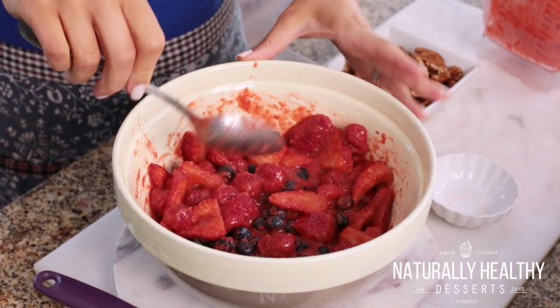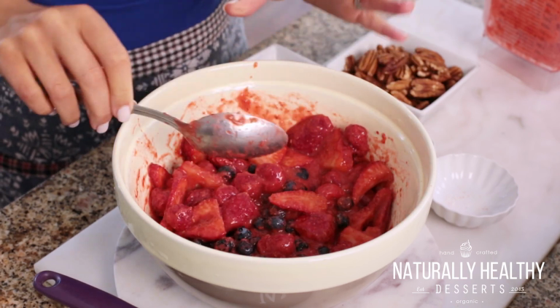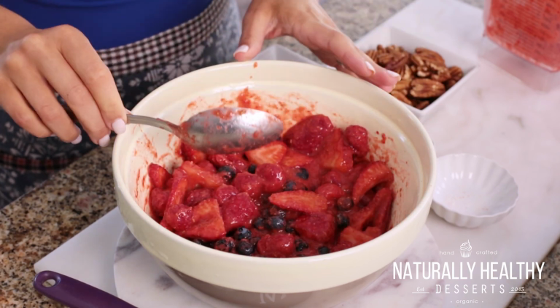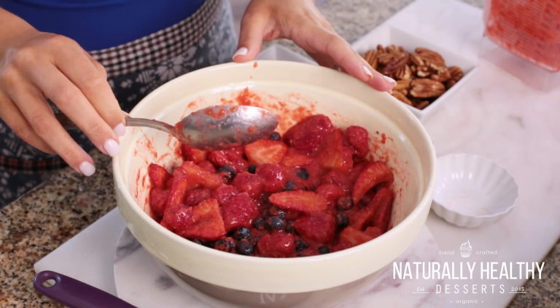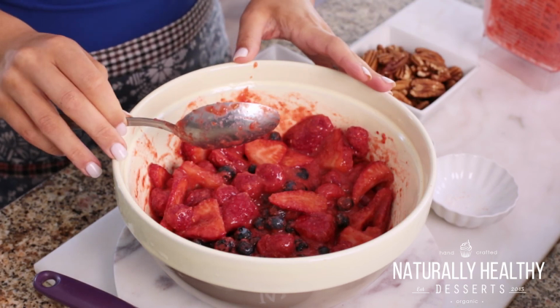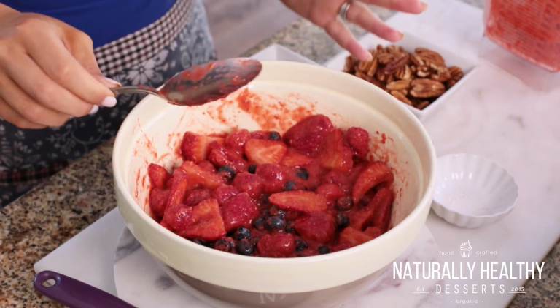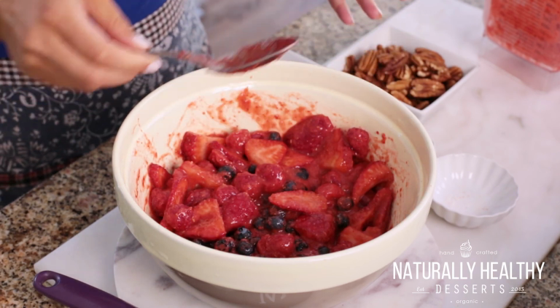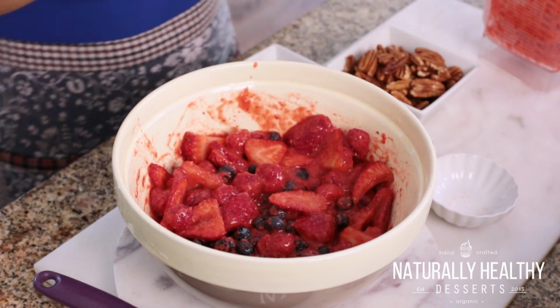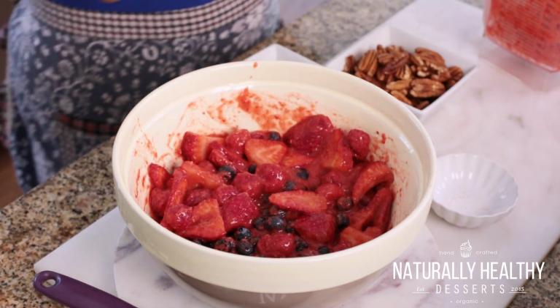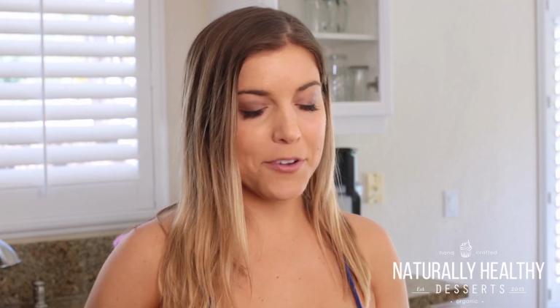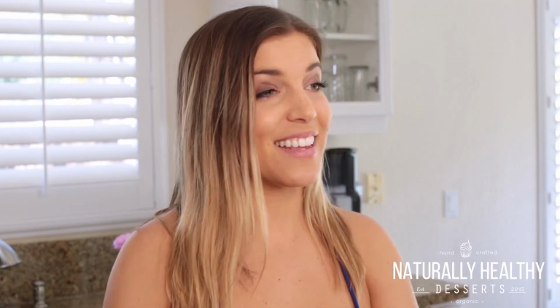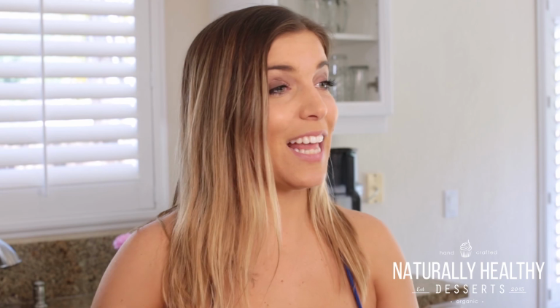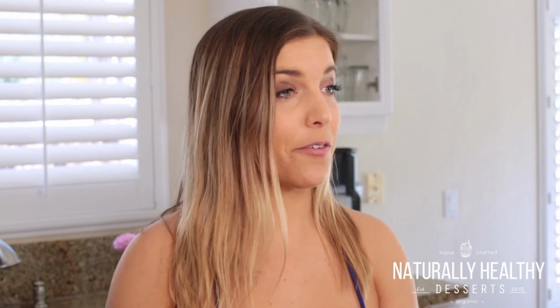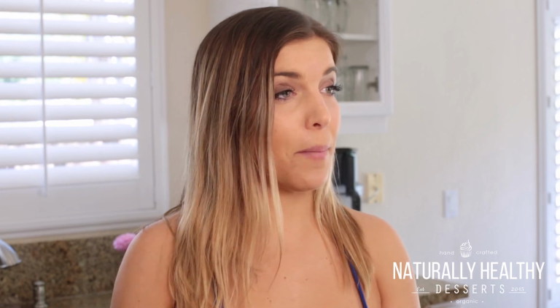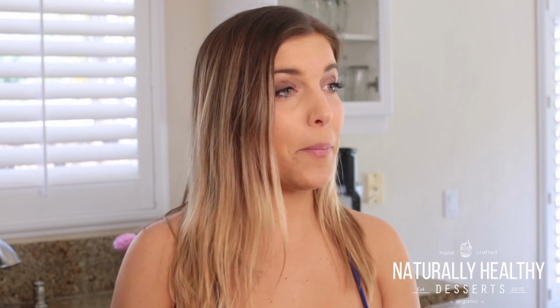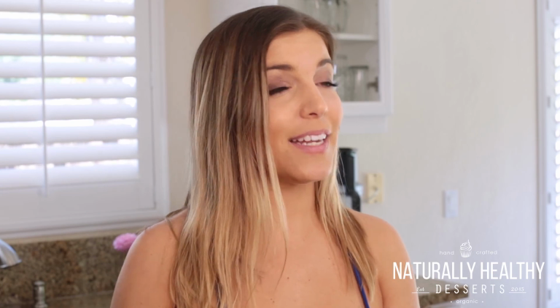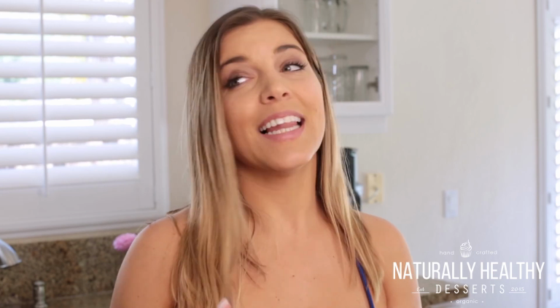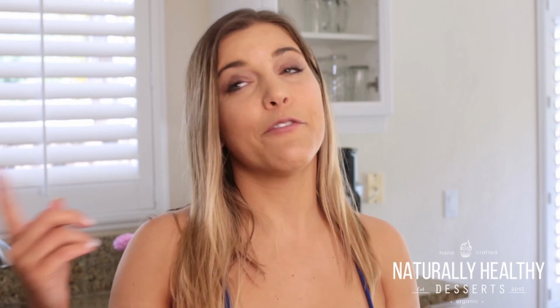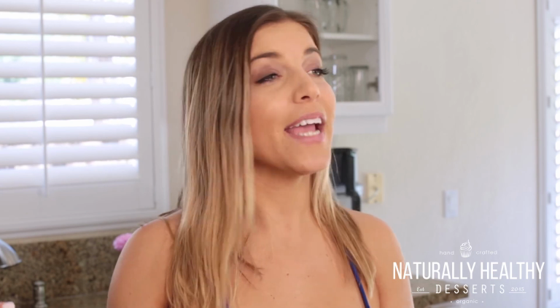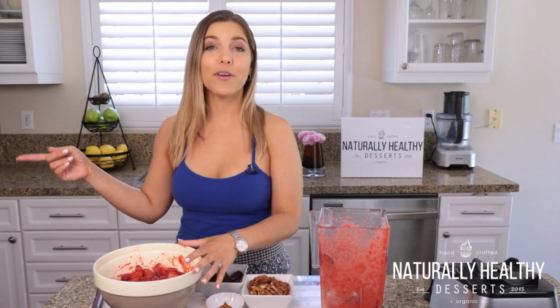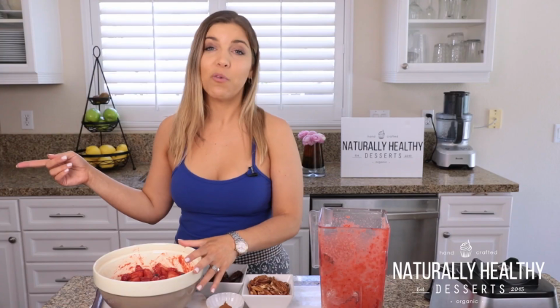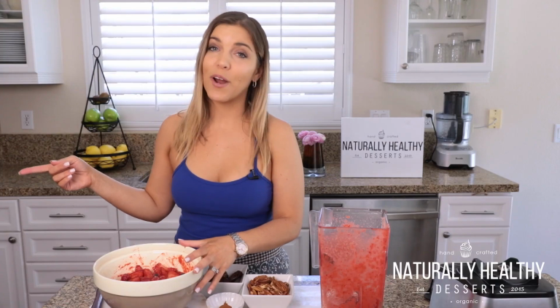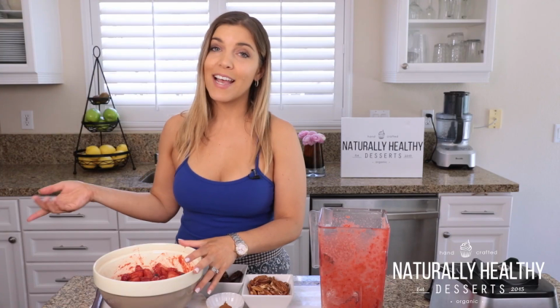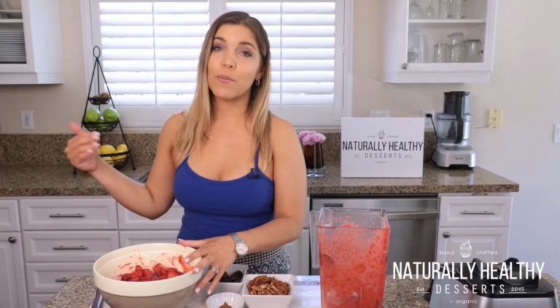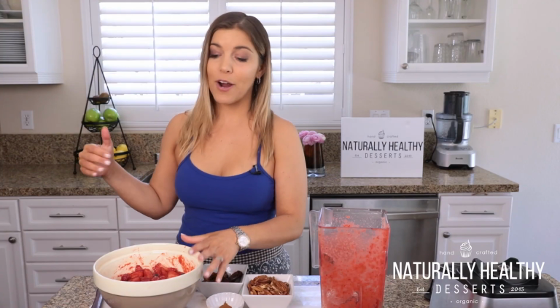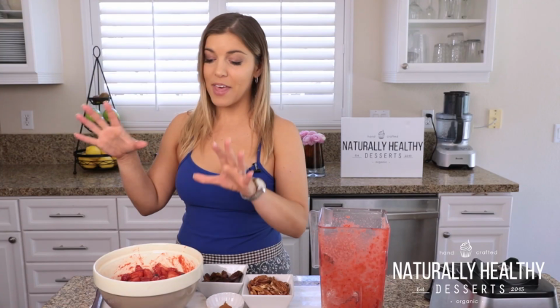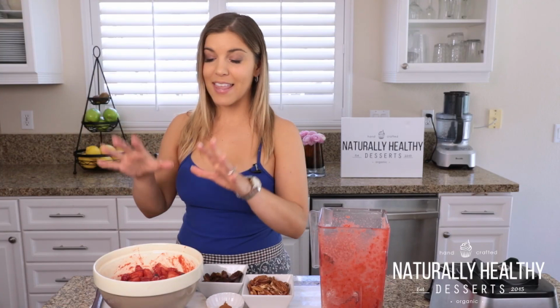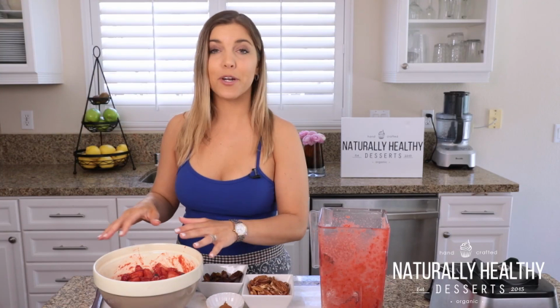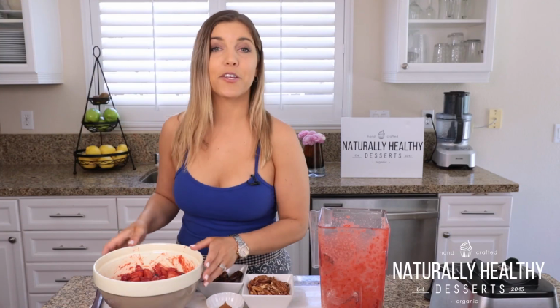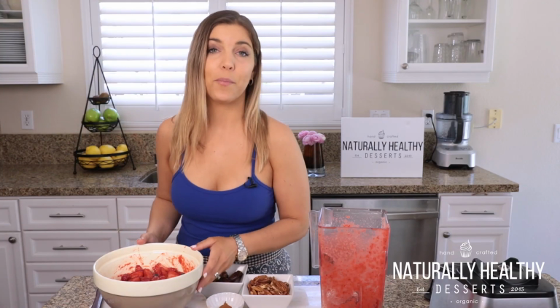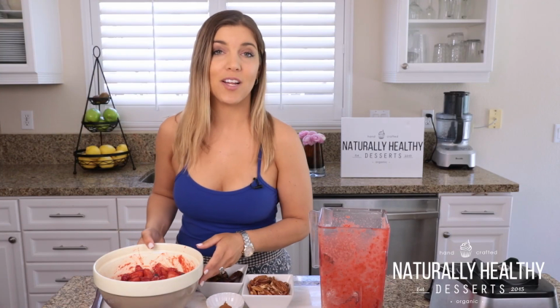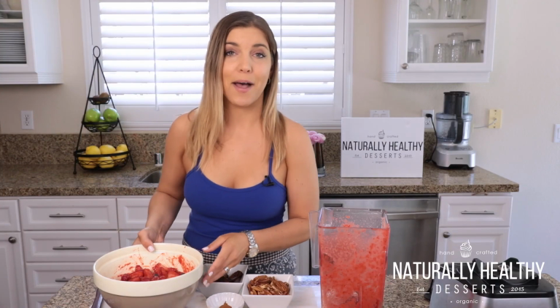Now we're just going to let this sit in the fridge for a couple hours — that's going to allow it to firm up a bit. Lucky for me, I already have one ready, so I'm going to grab that and then we're going to make the crumble on top.